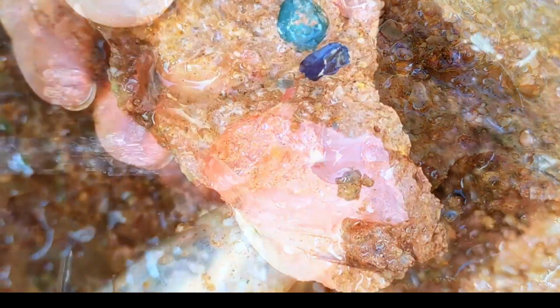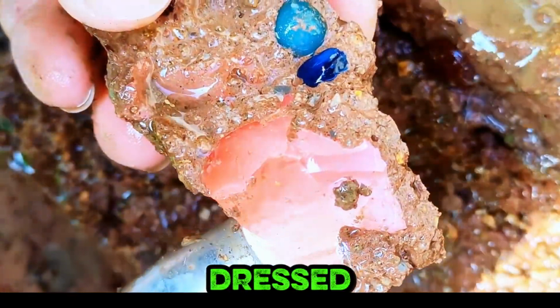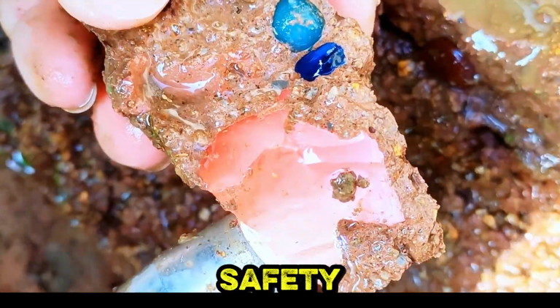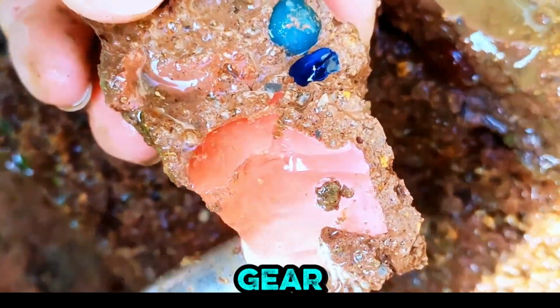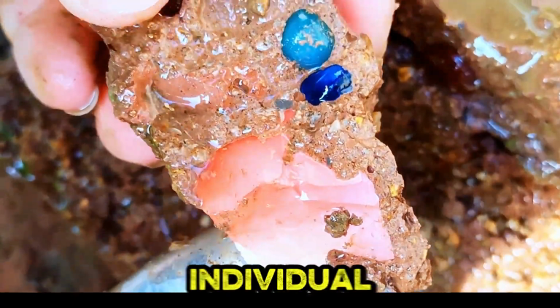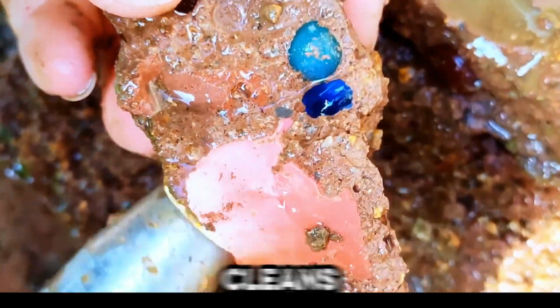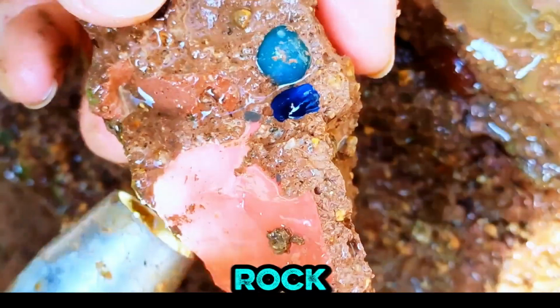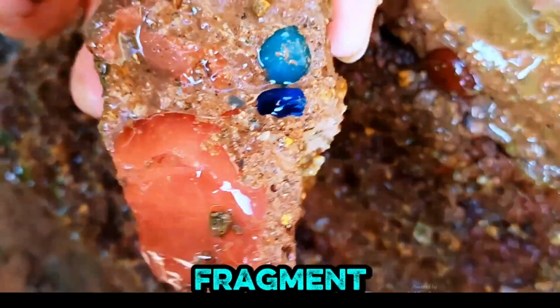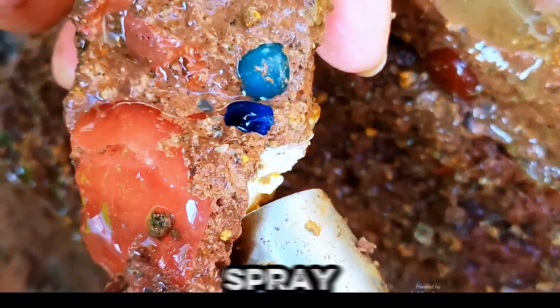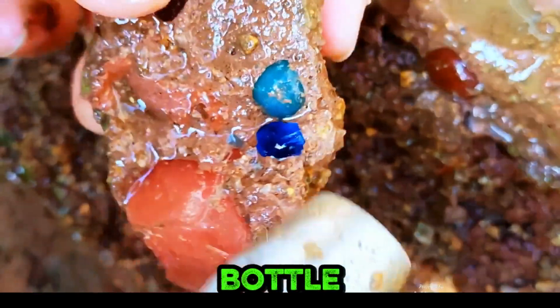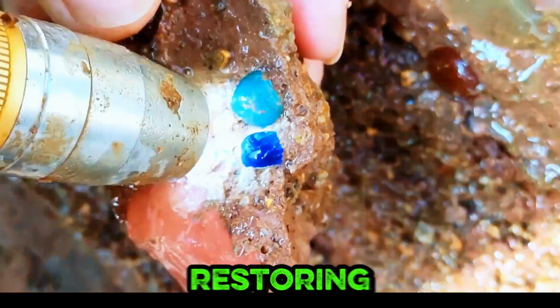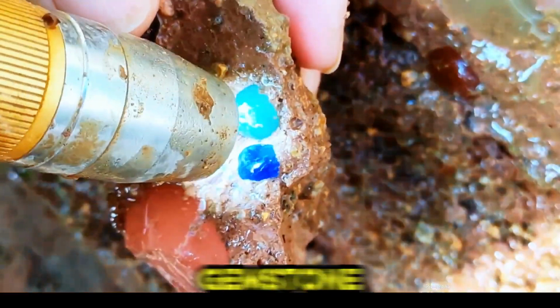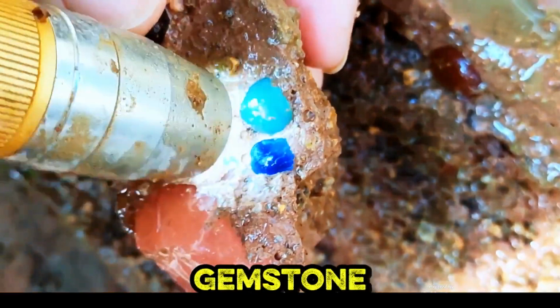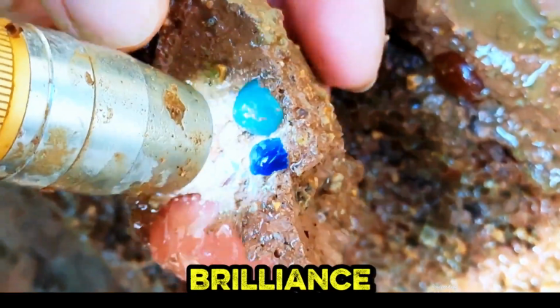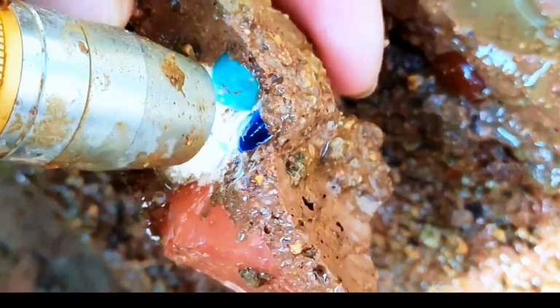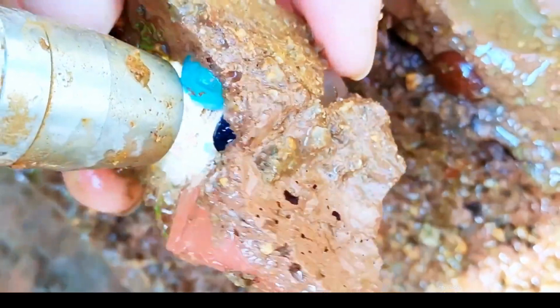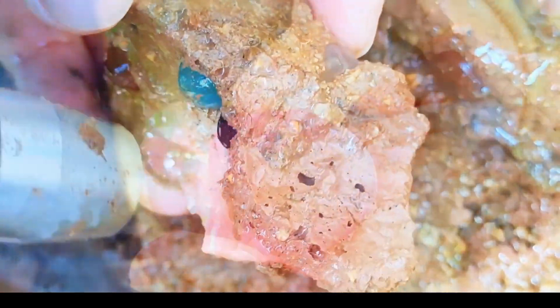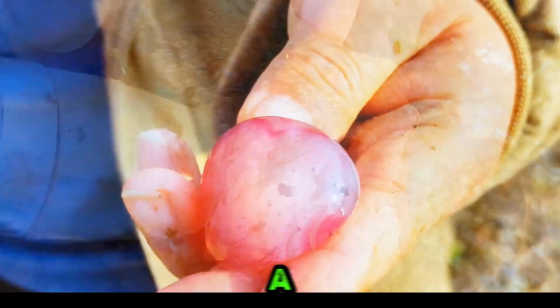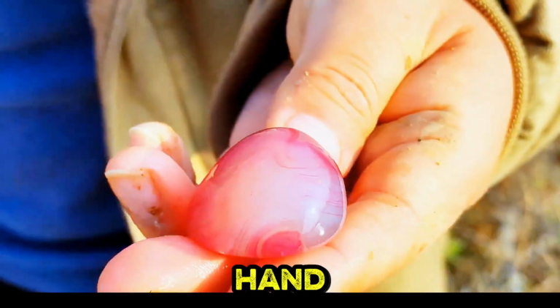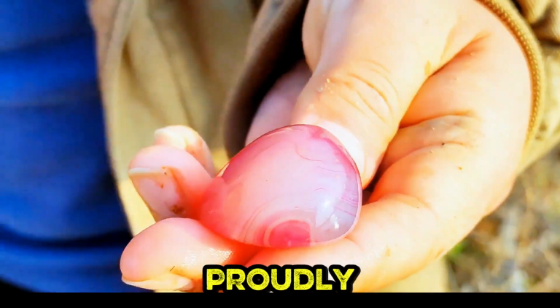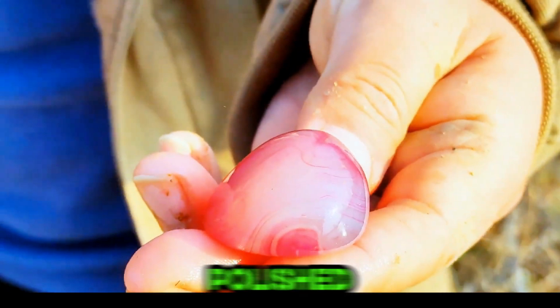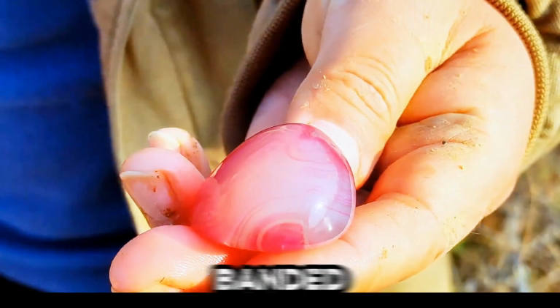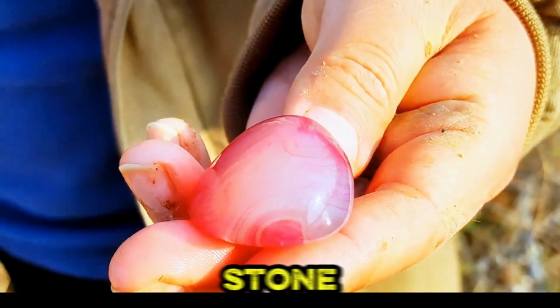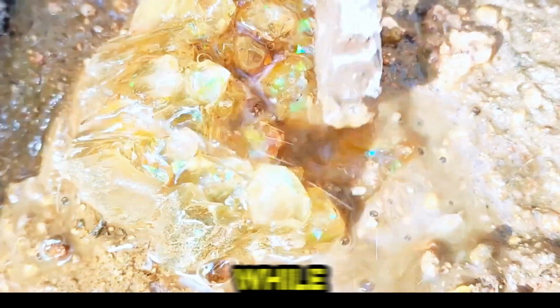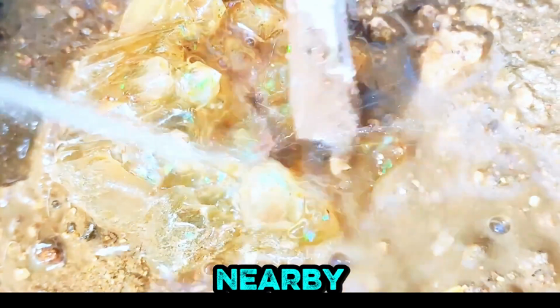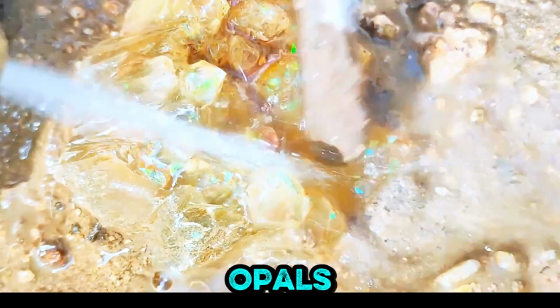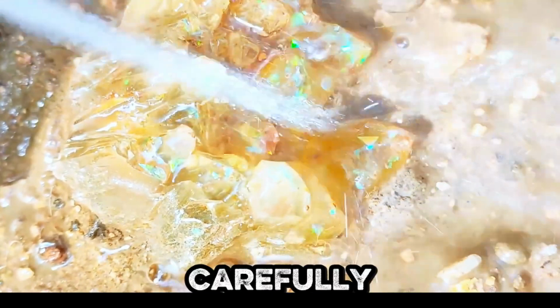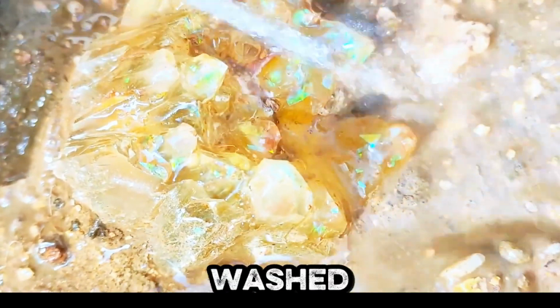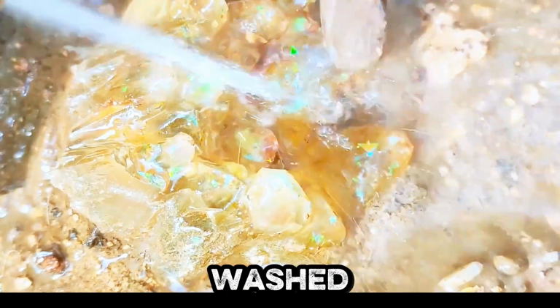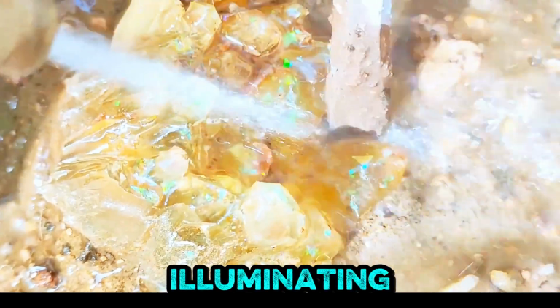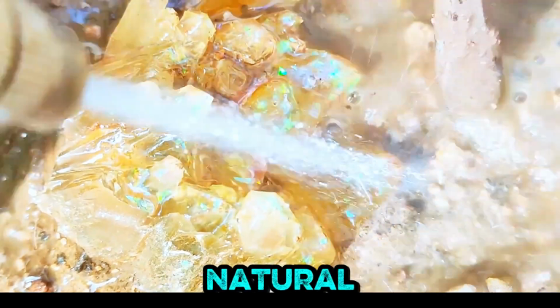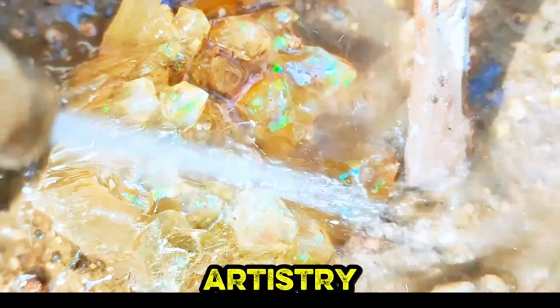Dressed in safety gear, an individual cleans a rock fragment with a spray bottle, restoring gemstone brilliance. A hand proudly holds a polished banded stone, while nearby opals are carefully washed, illuminating natural artistry.